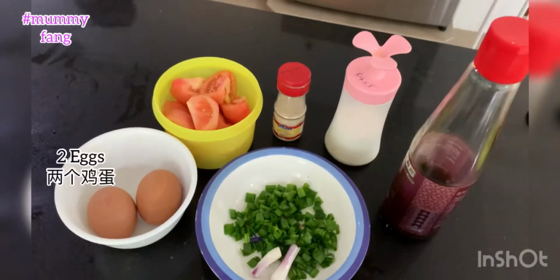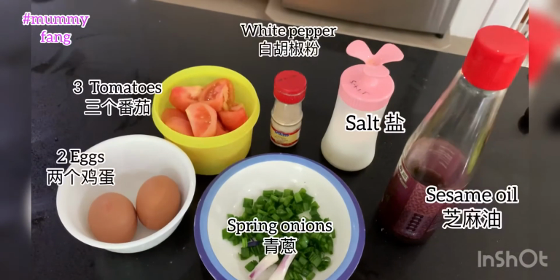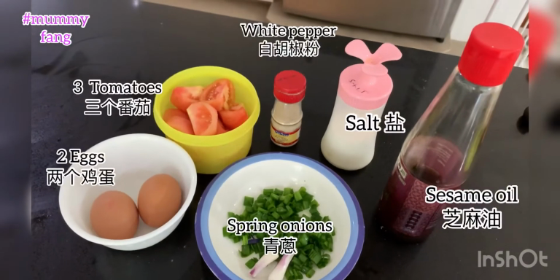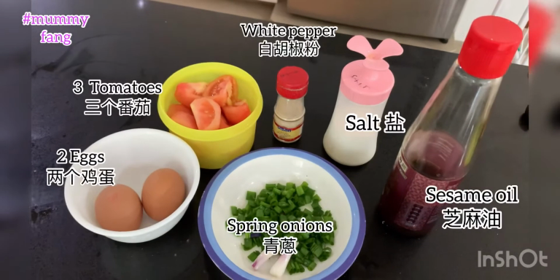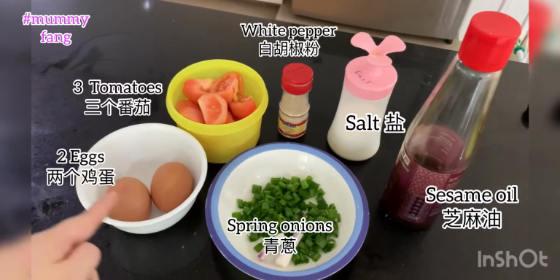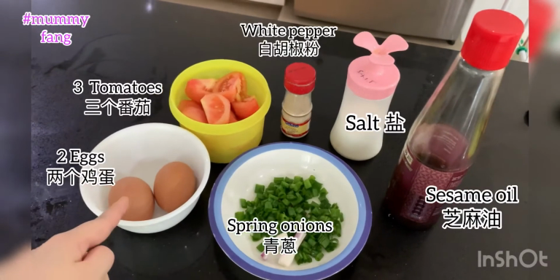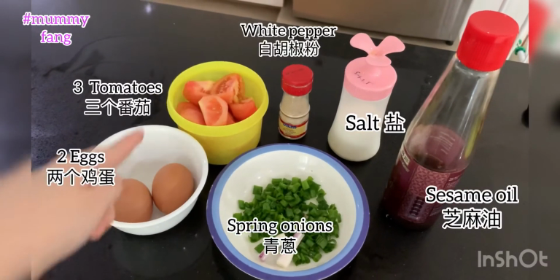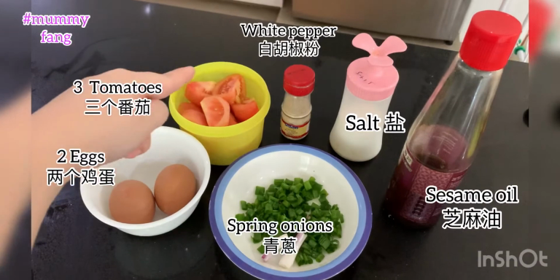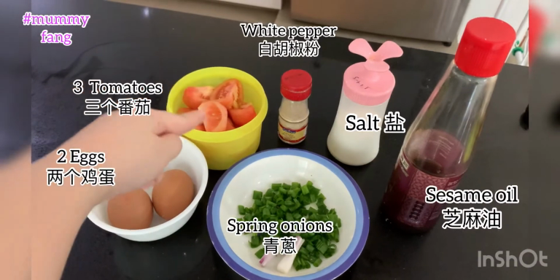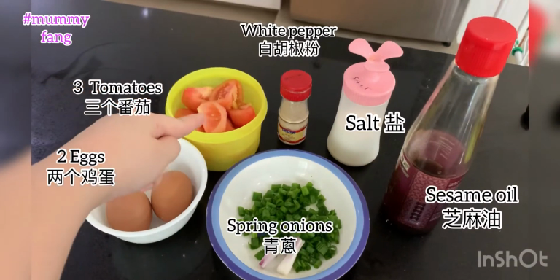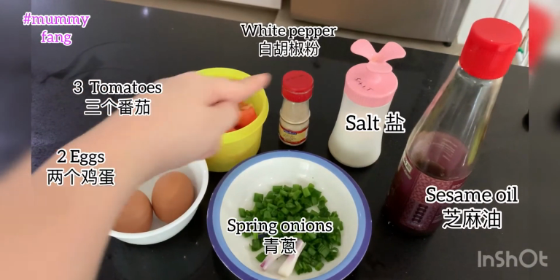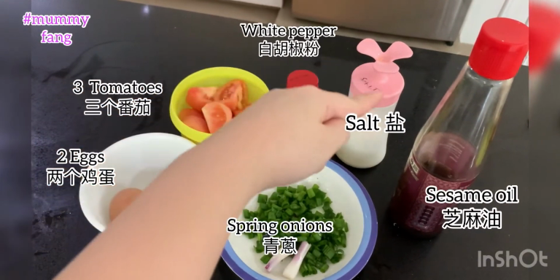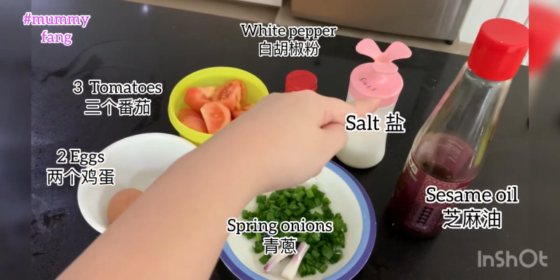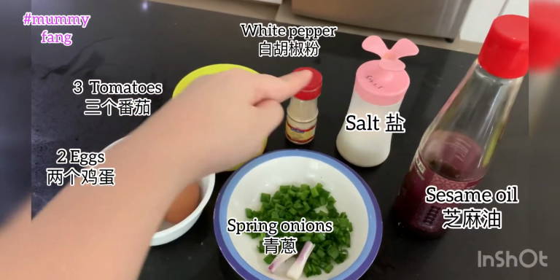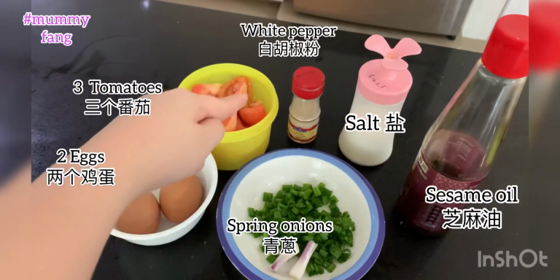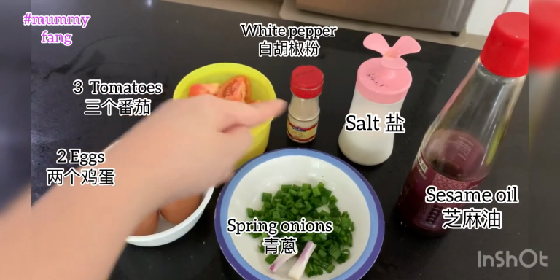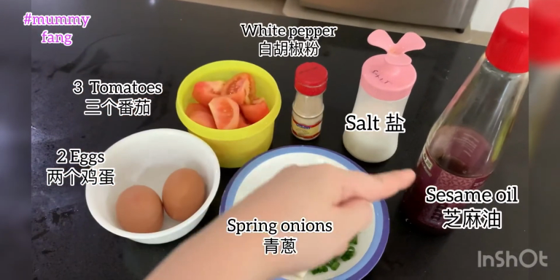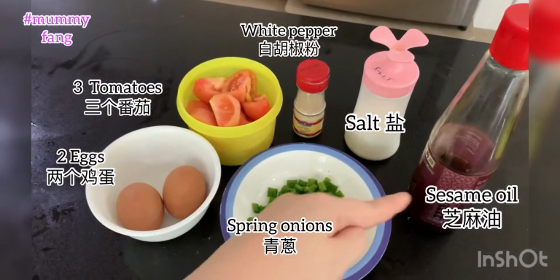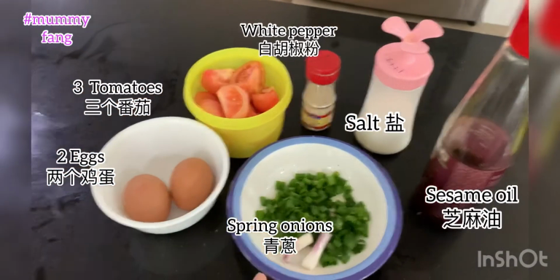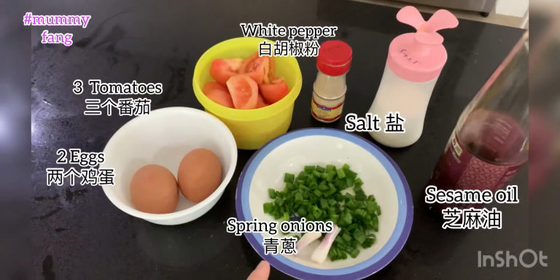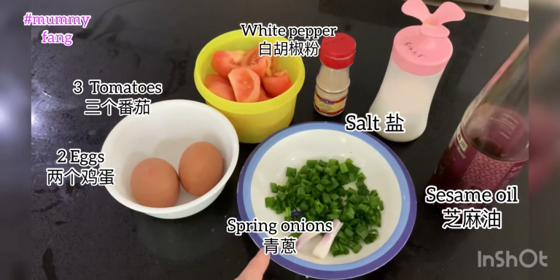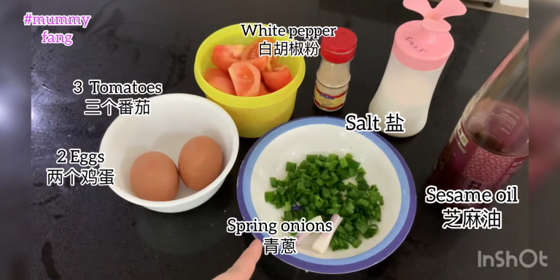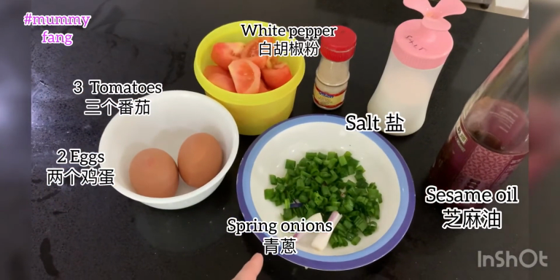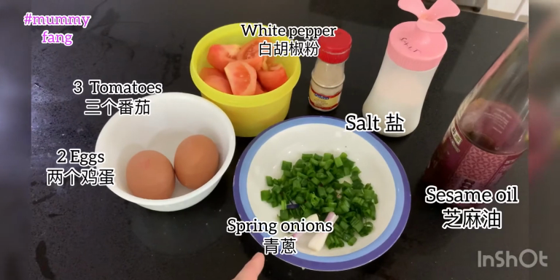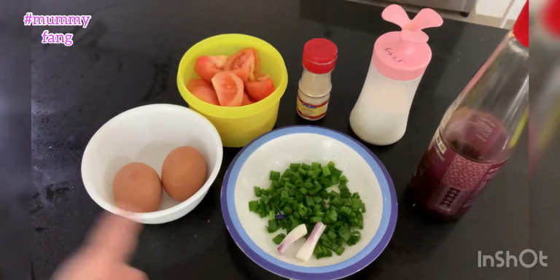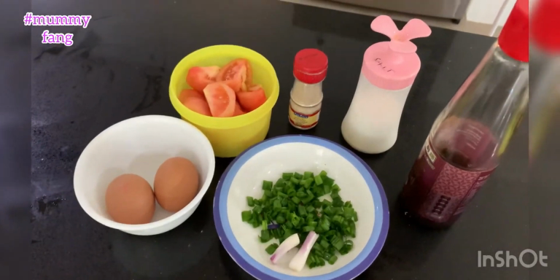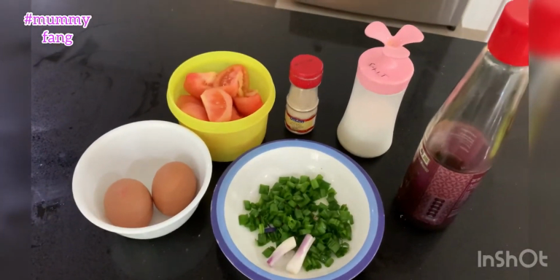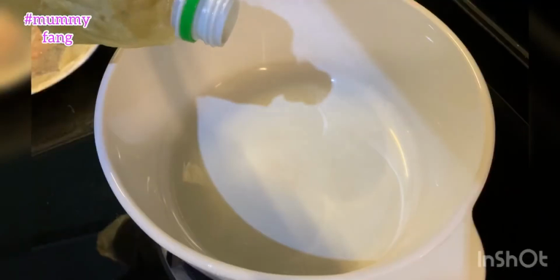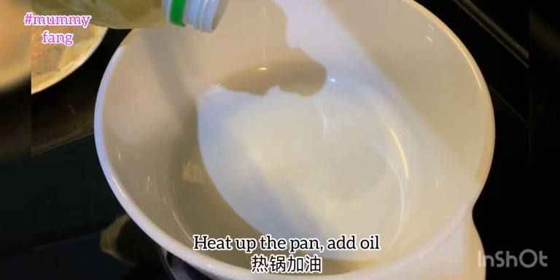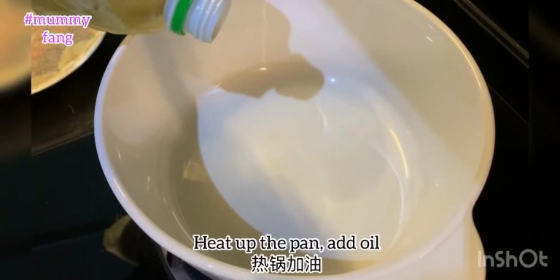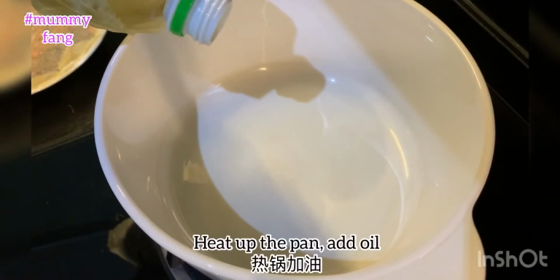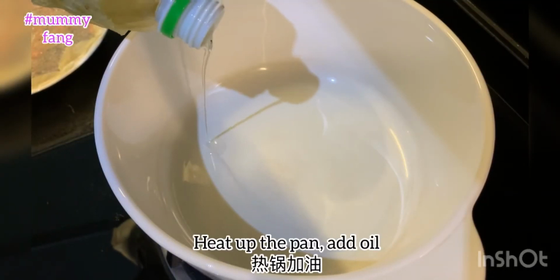You have 2 eggs, 3 tomatoes, salt, pepper, sesame oil, spring onion and spring onion stock. Now let's cook.